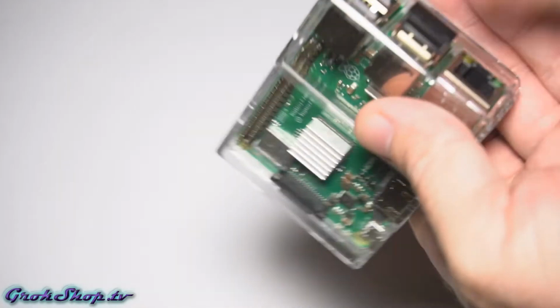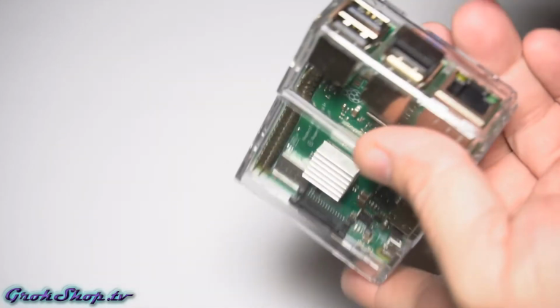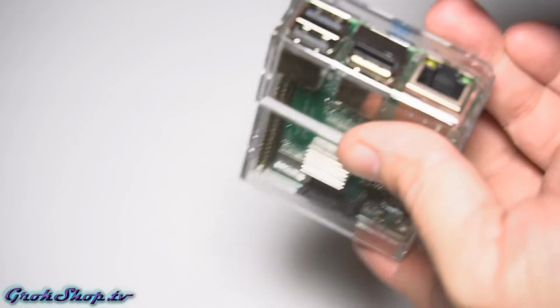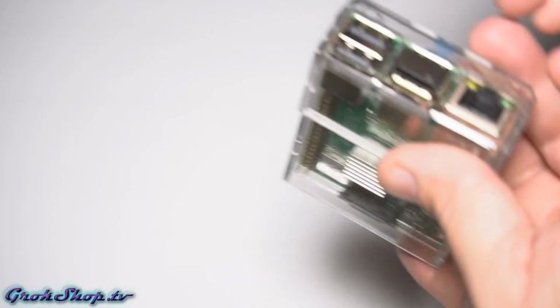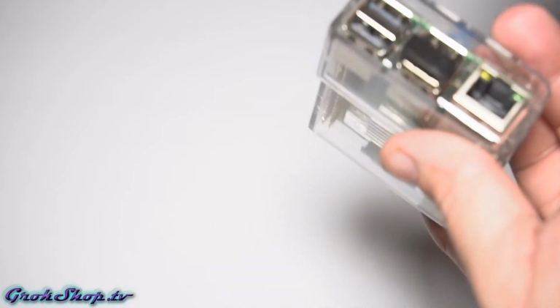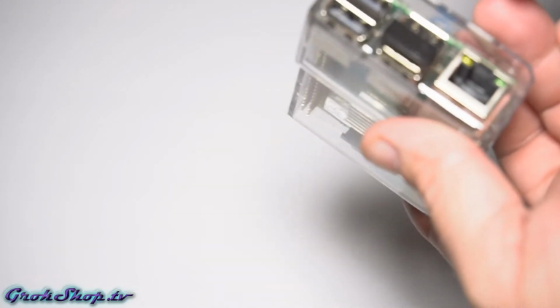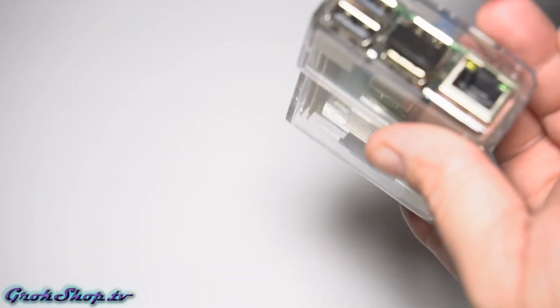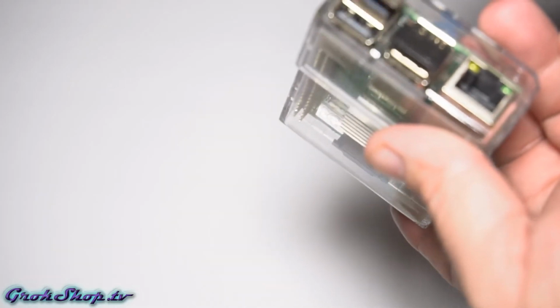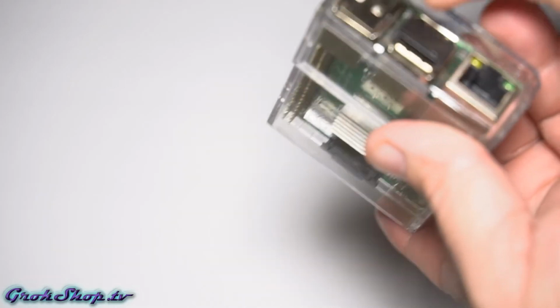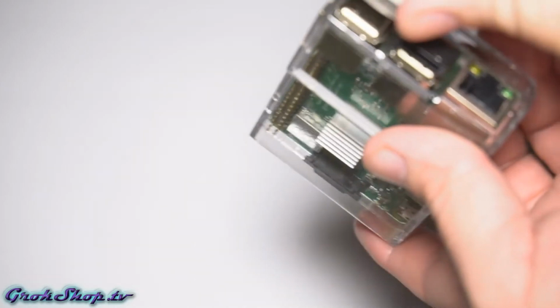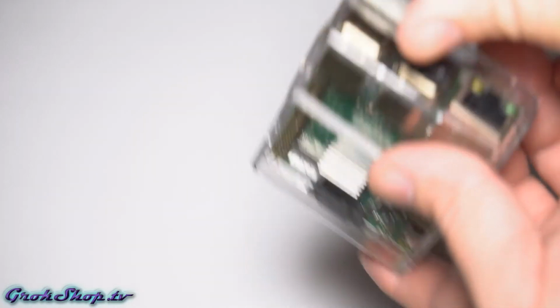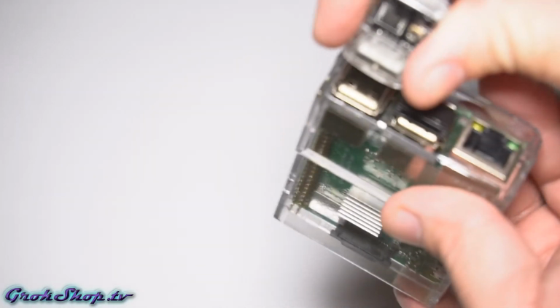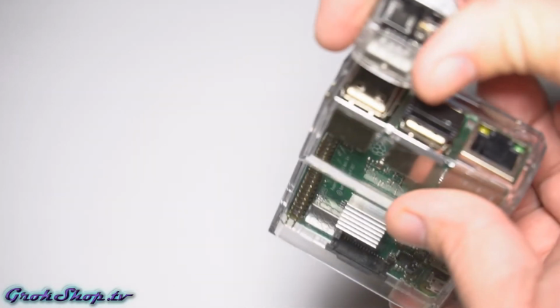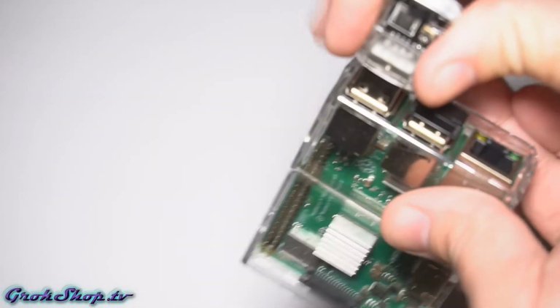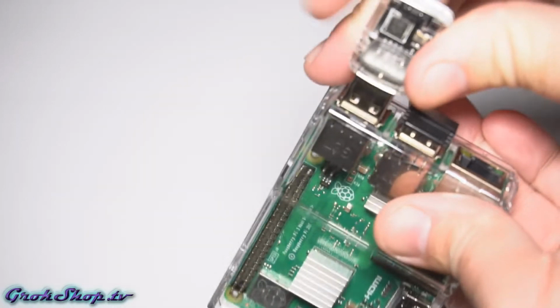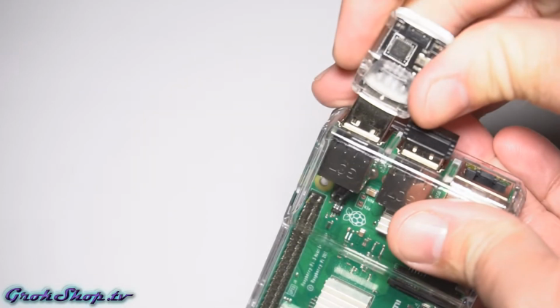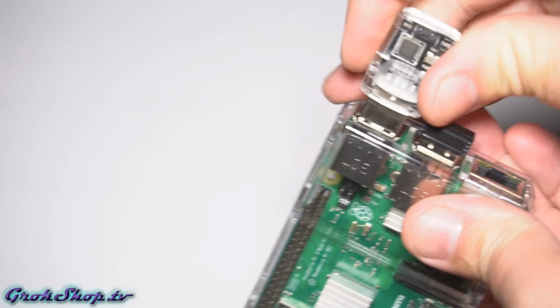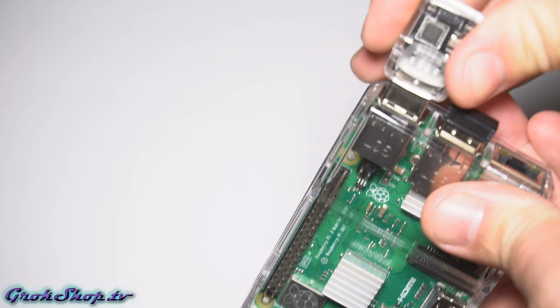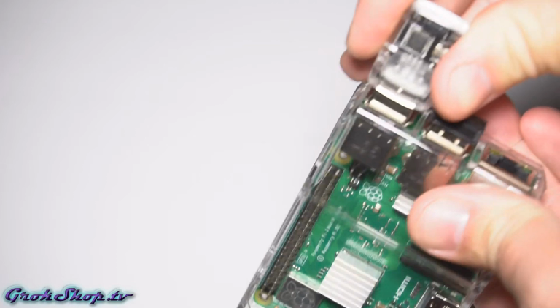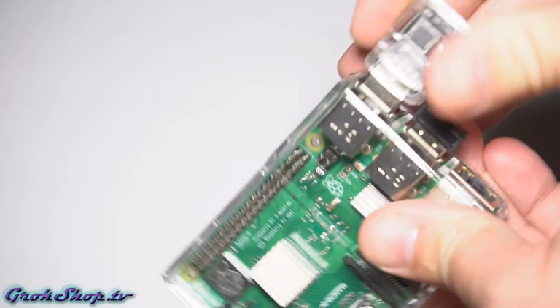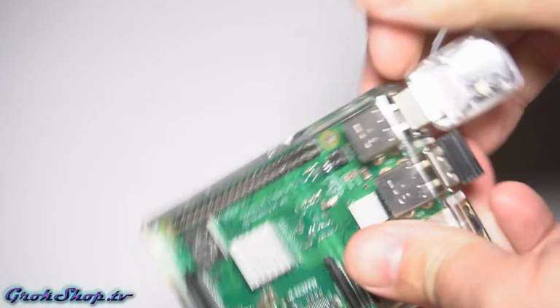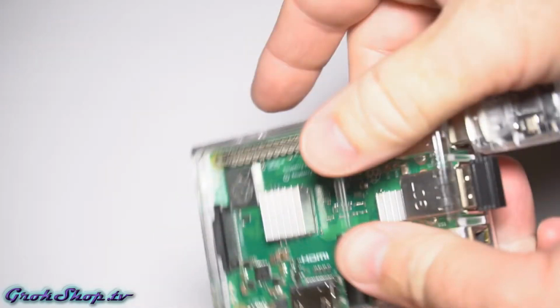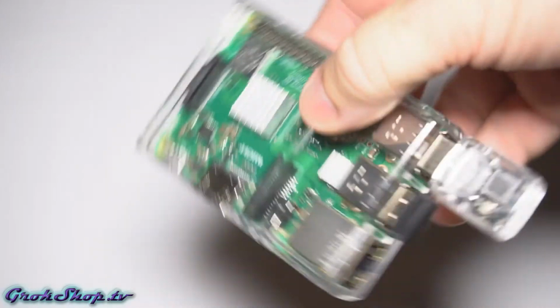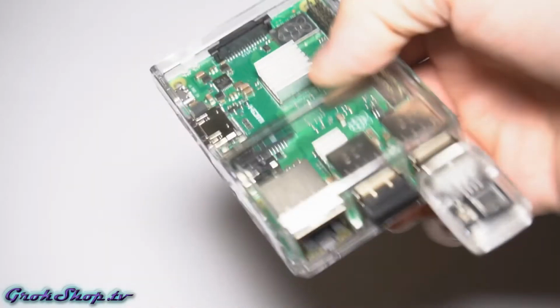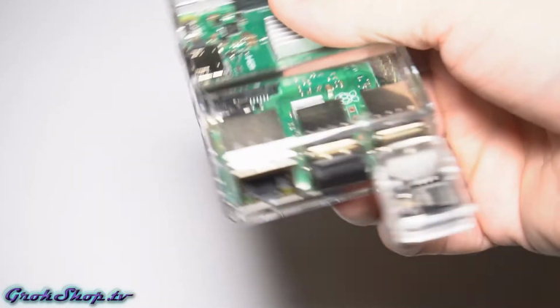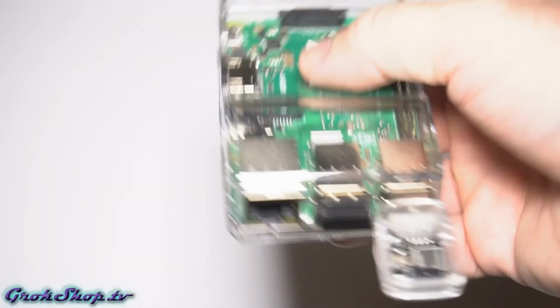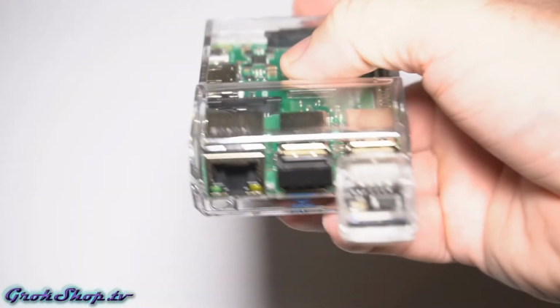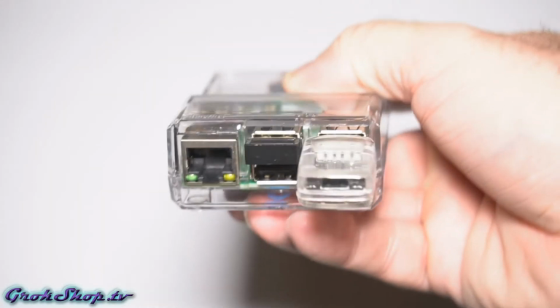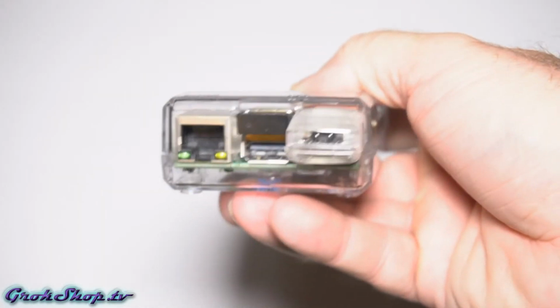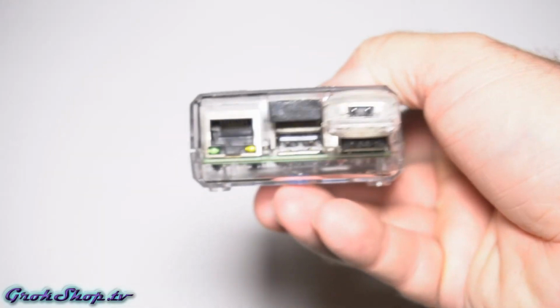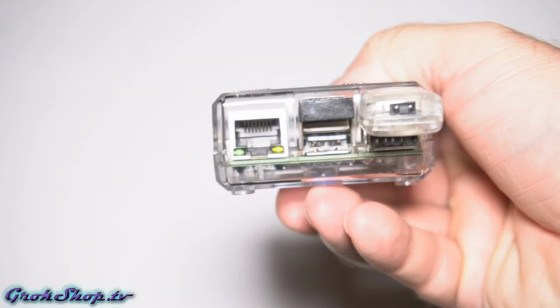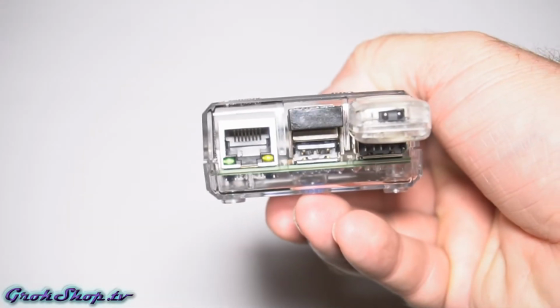This particular Flirc dongle is one of the earlier gens — there have been a few revisions to it. I'll put some links below to the current gen release of that, along with links to all the other stuff.